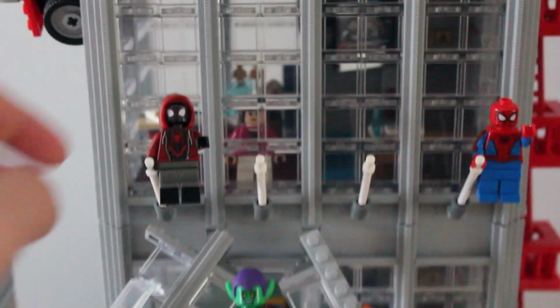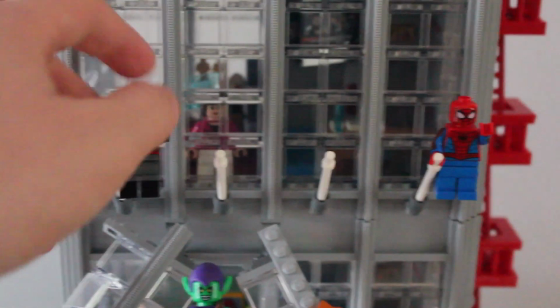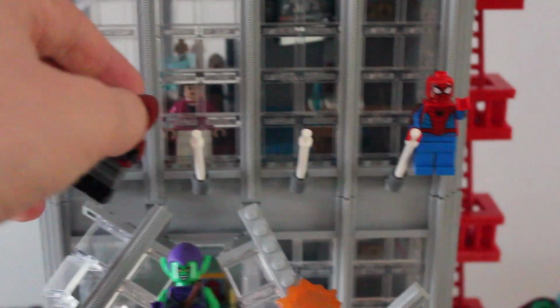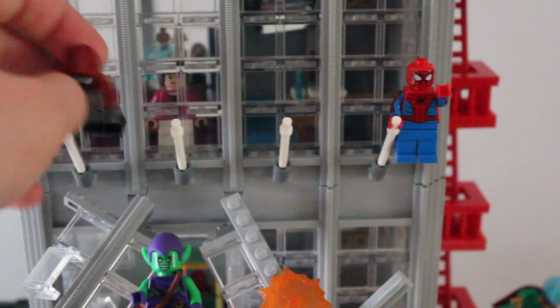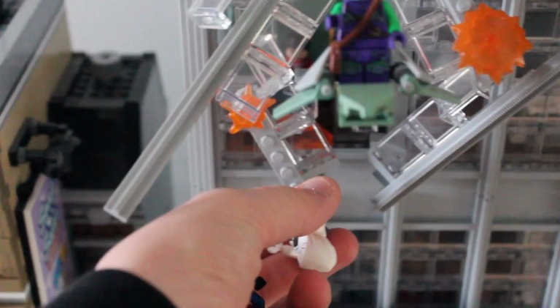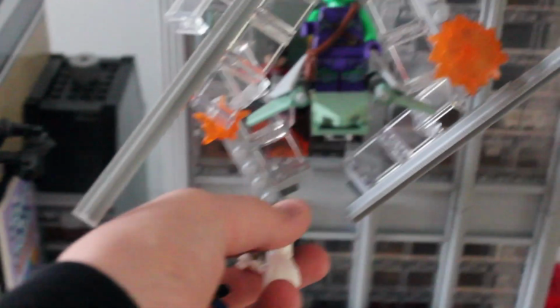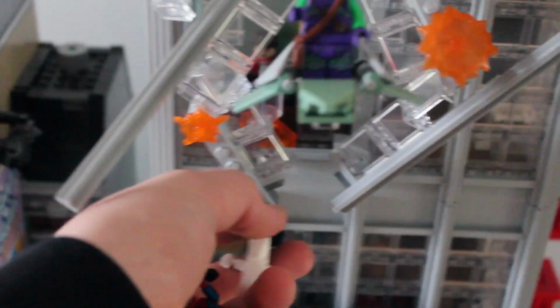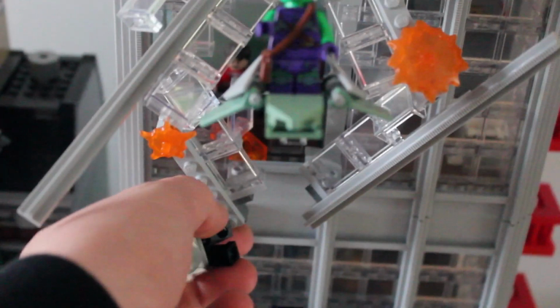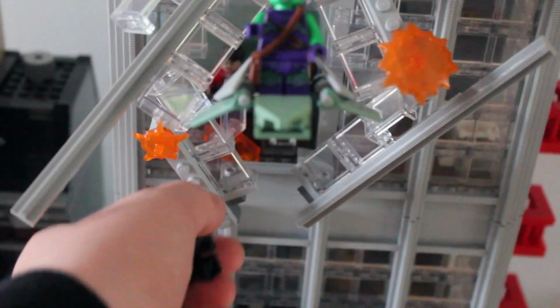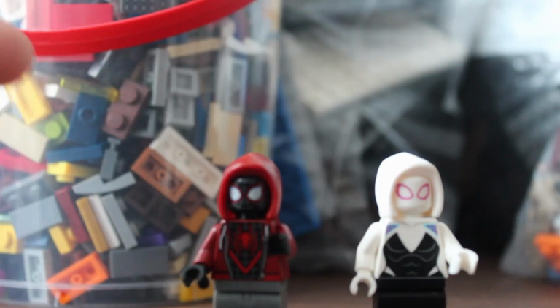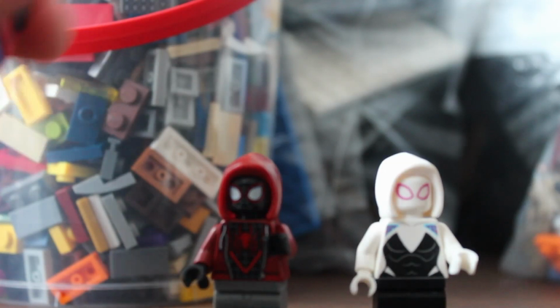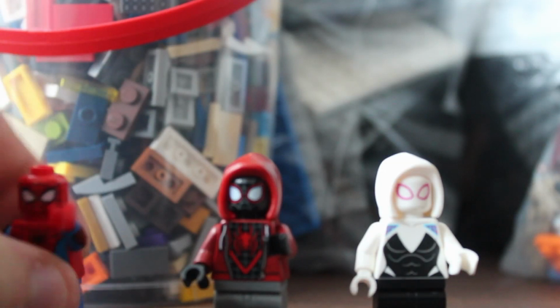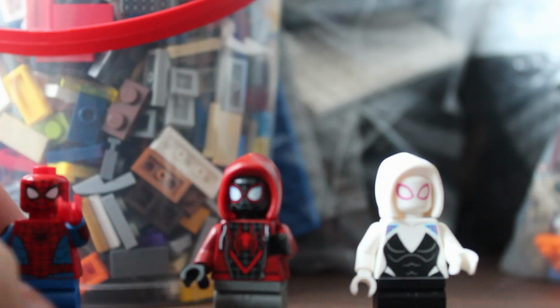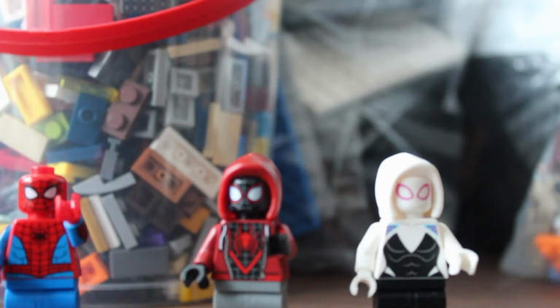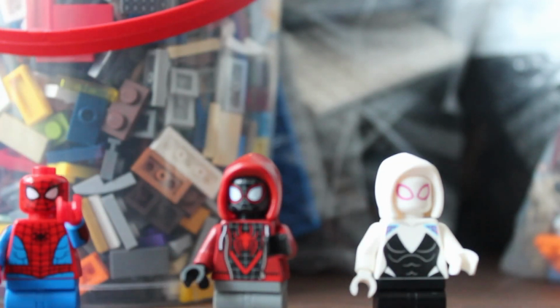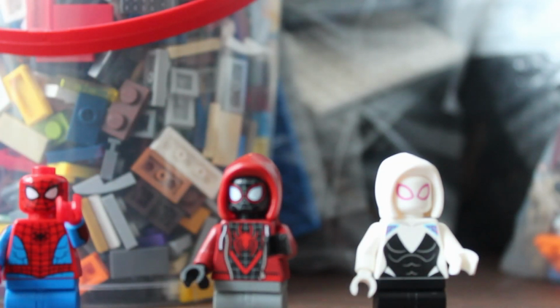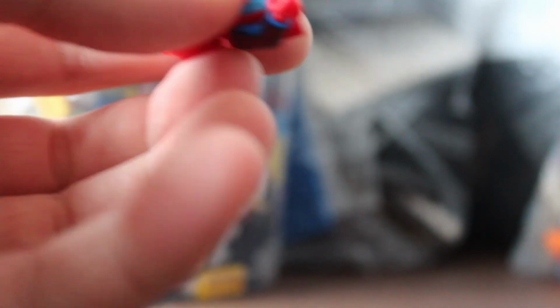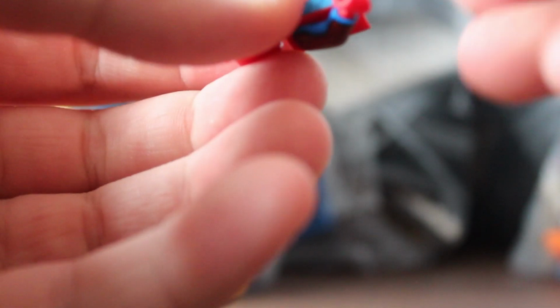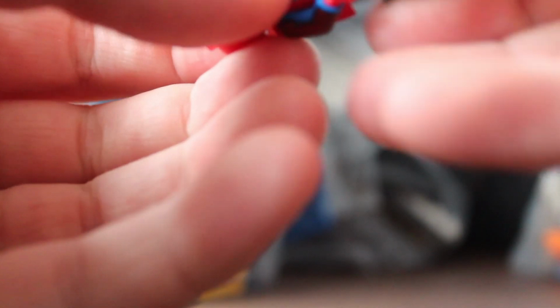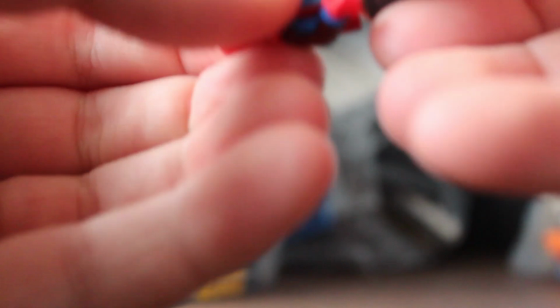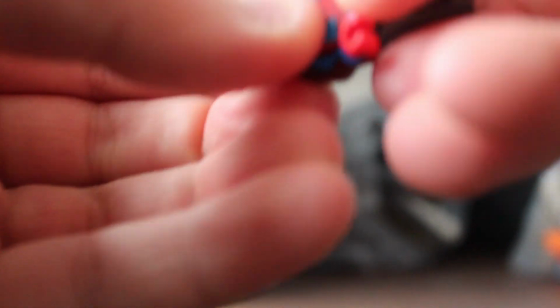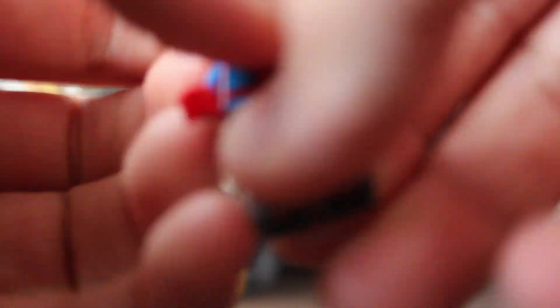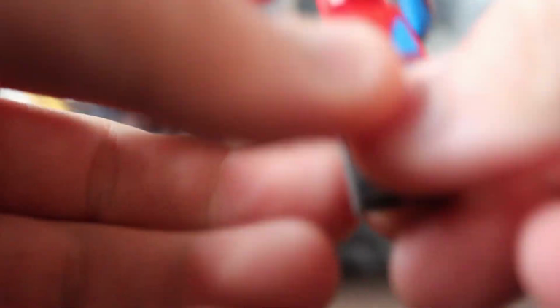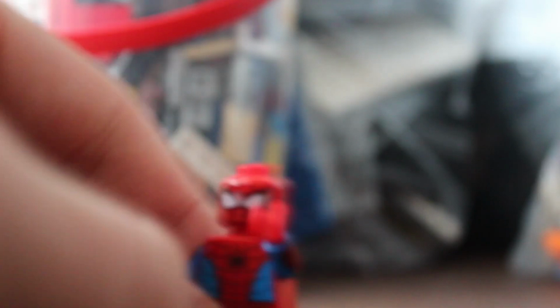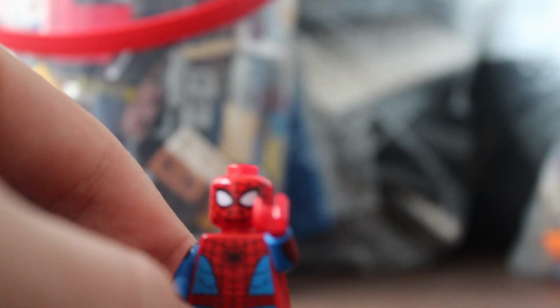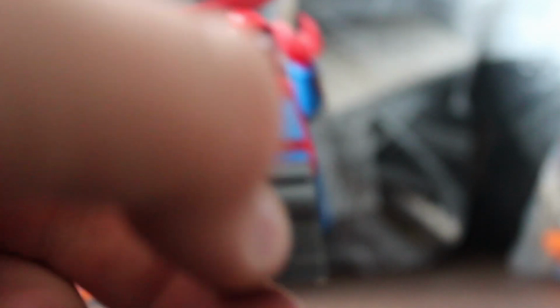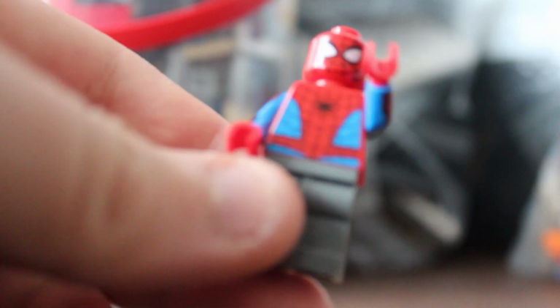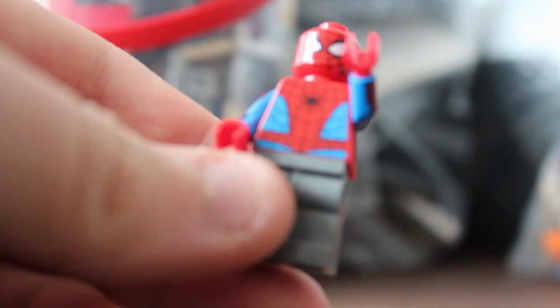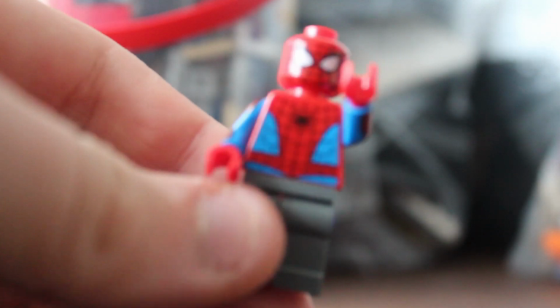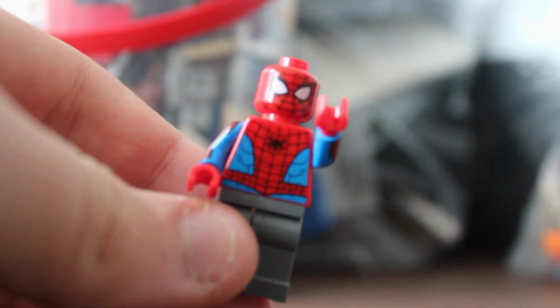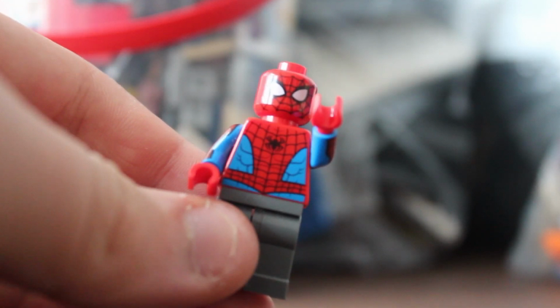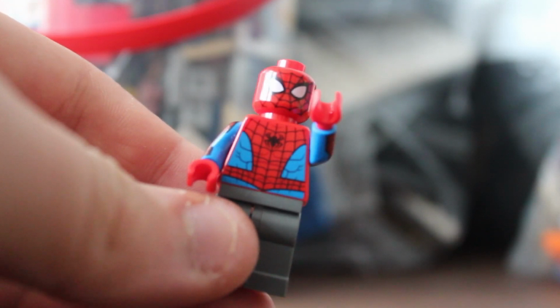First I took Miles and Gwen from the Daily Bugle set, and then I took the normal Spider-Man minifigure and gave it sweatpants rather than its suit bottom, because Peter B. Parker is wearing sweatpants in that scene.